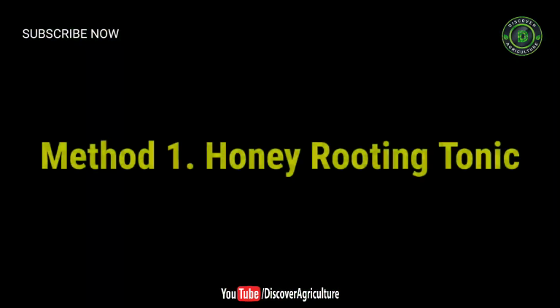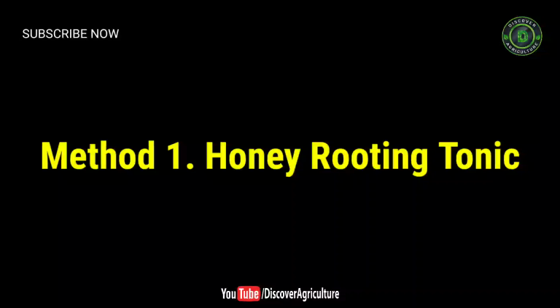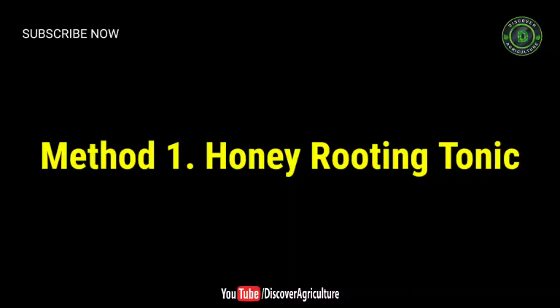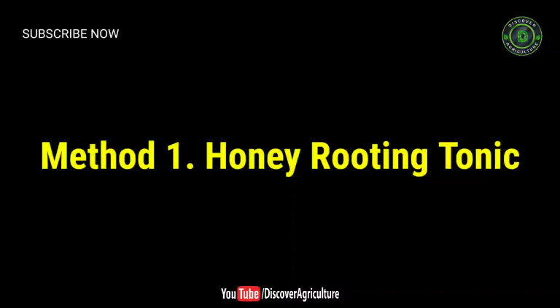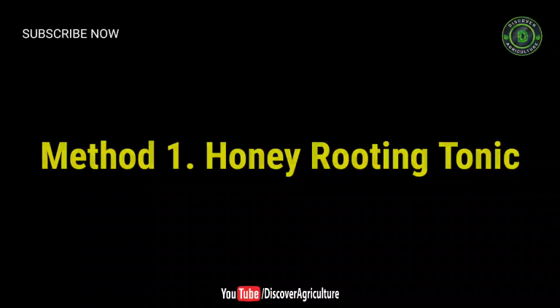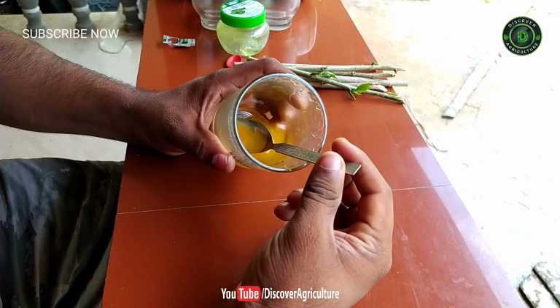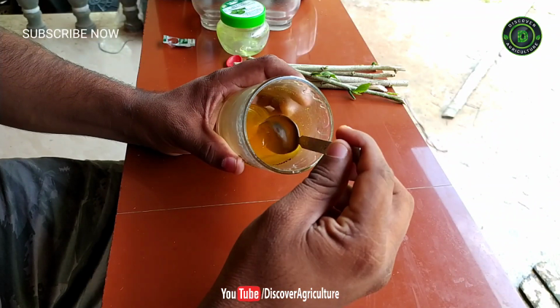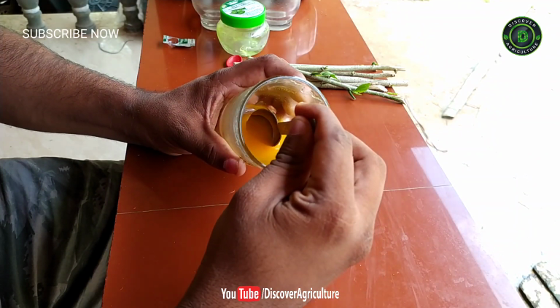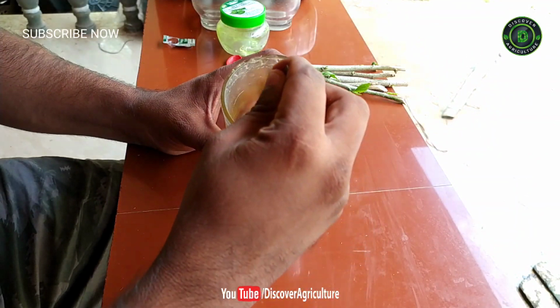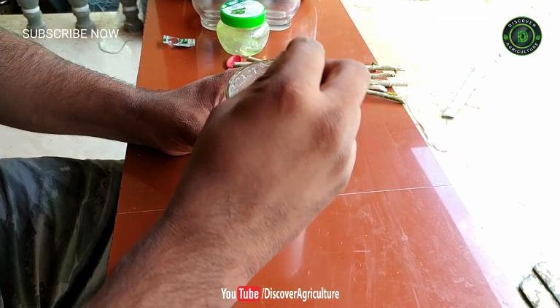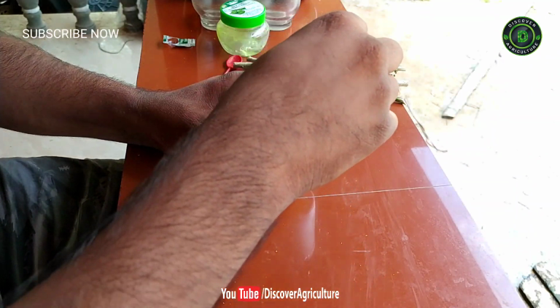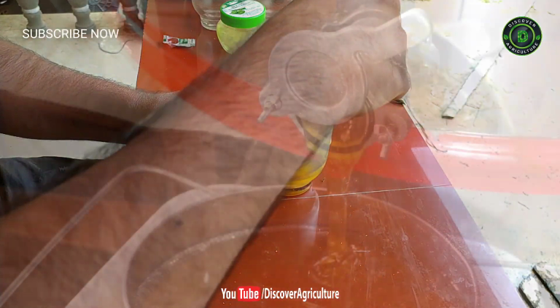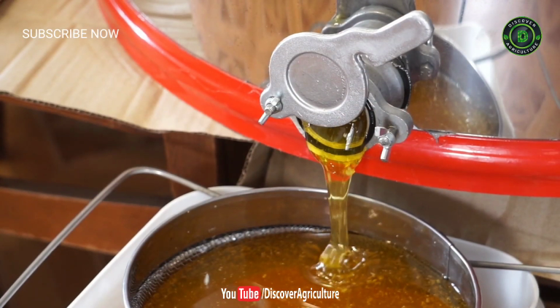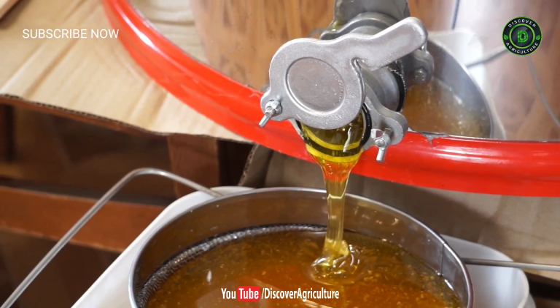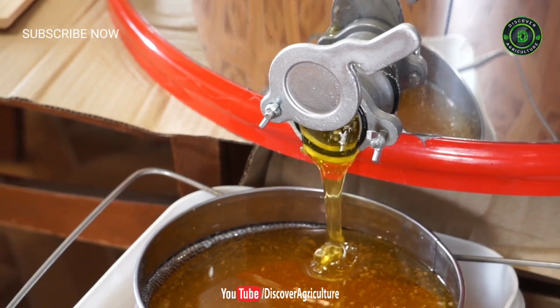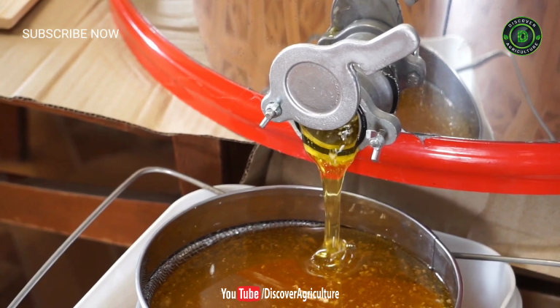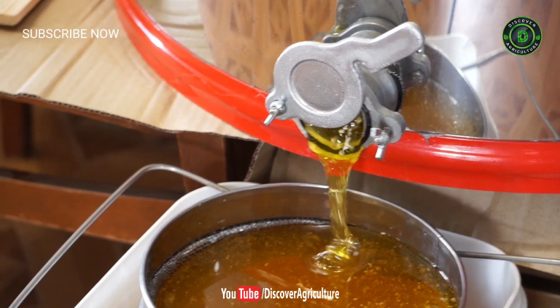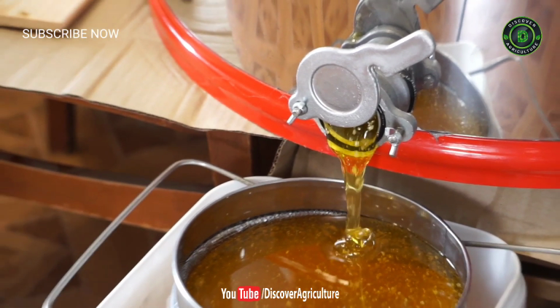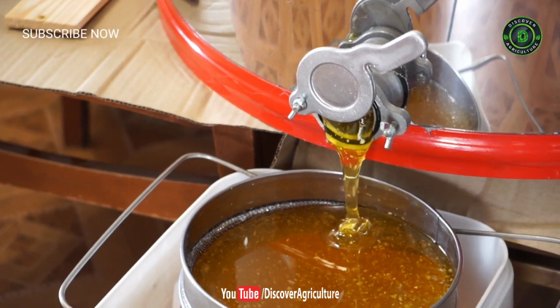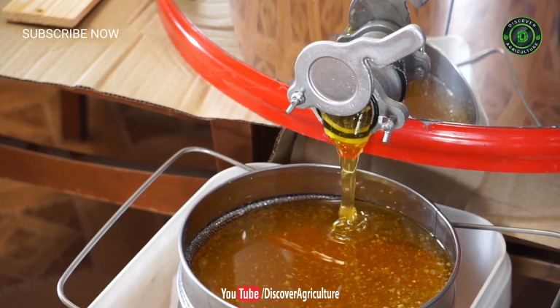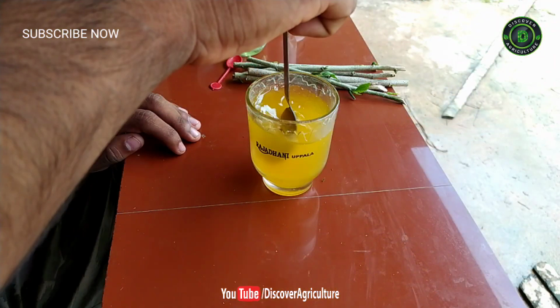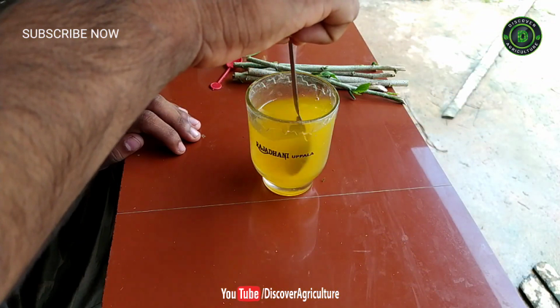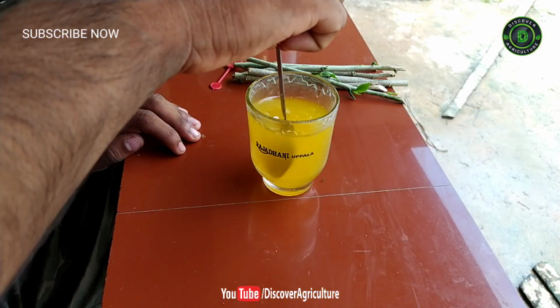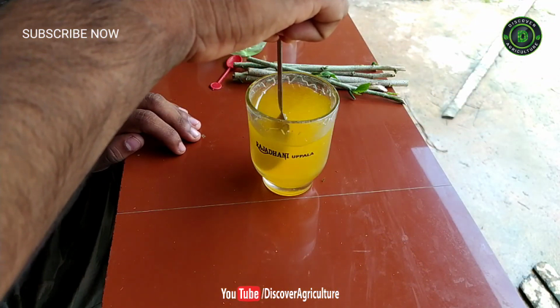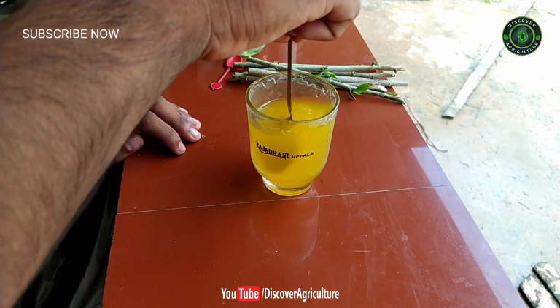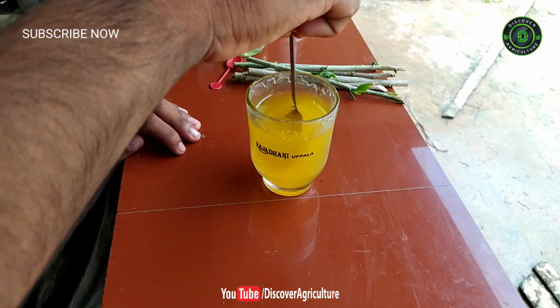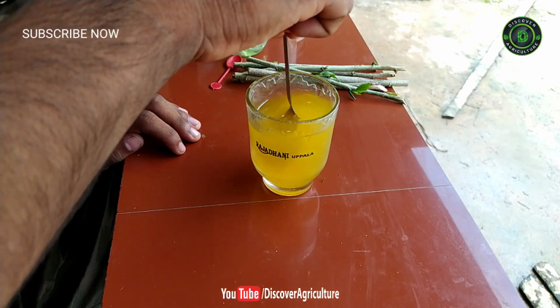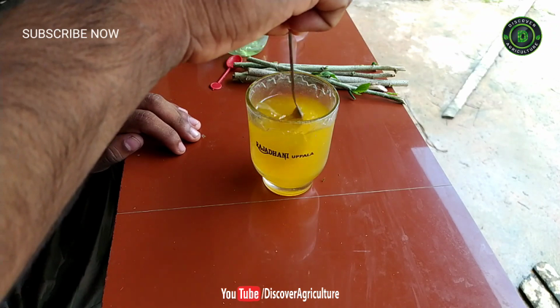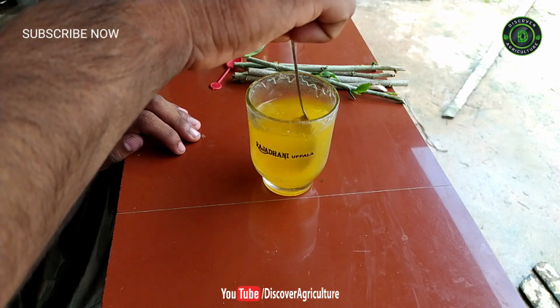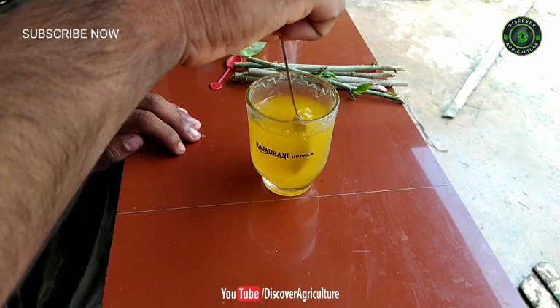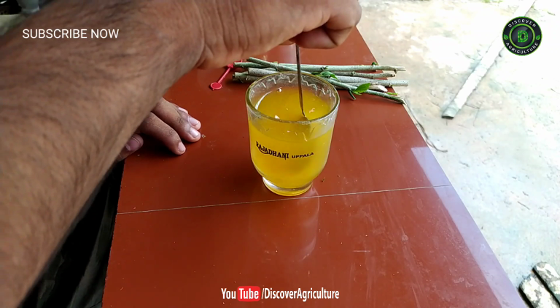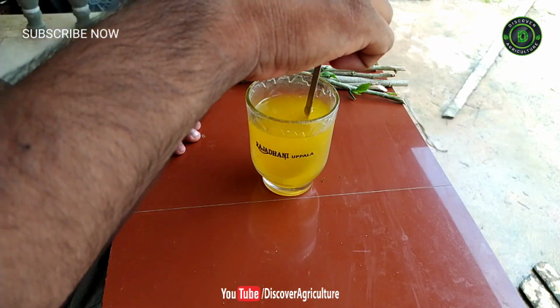Method one: honey rooting tonic. Stir one tablespoon of honey in a half cup of water. Use standard honey from a grocery store for your rooting hormone. Scoop the honey directly into the pot of simmering water and use a mixing spoon to stir it together.